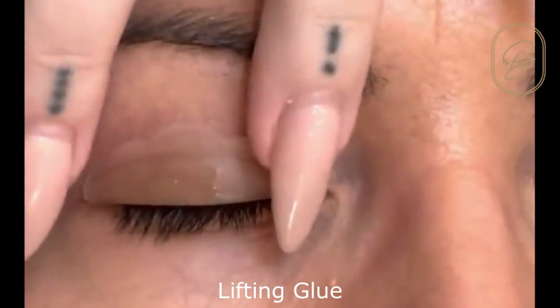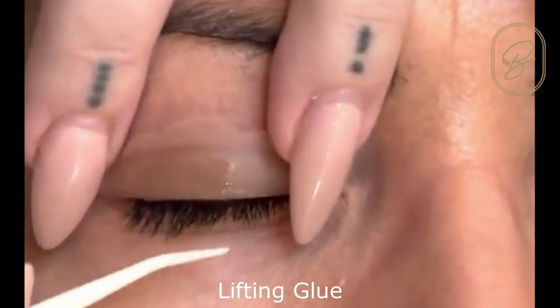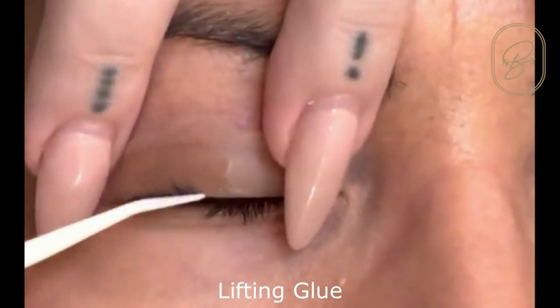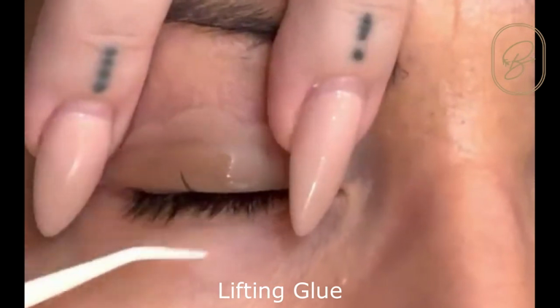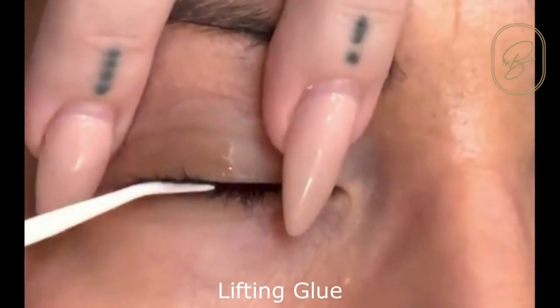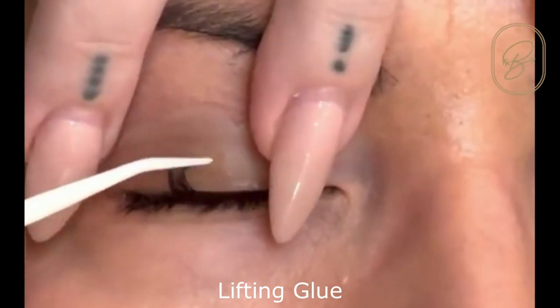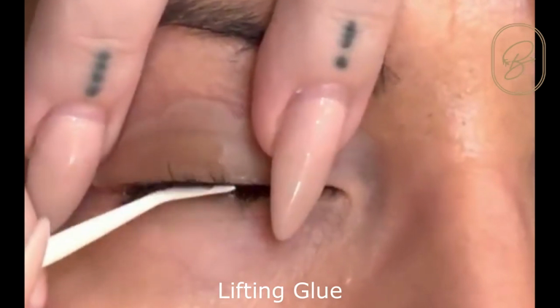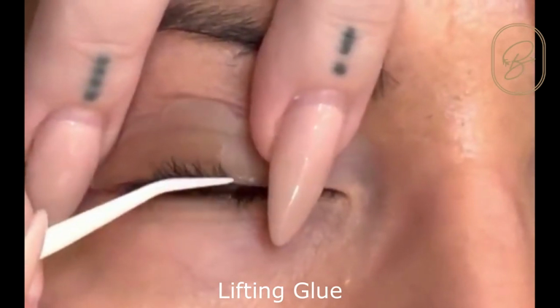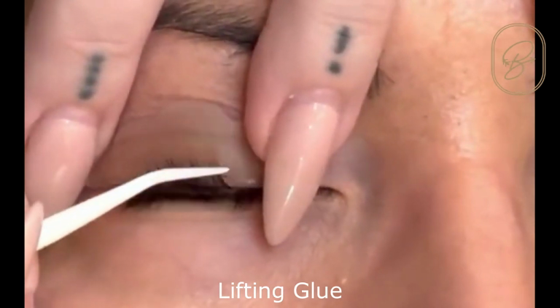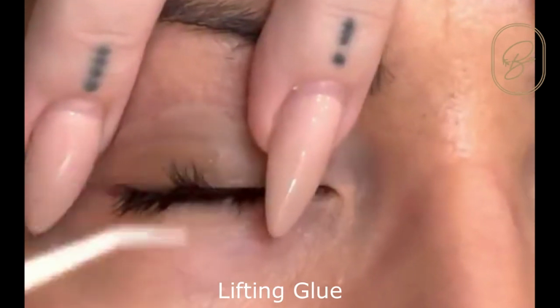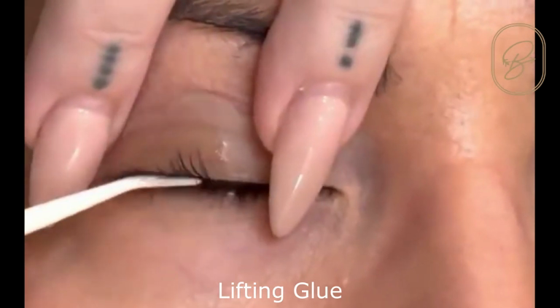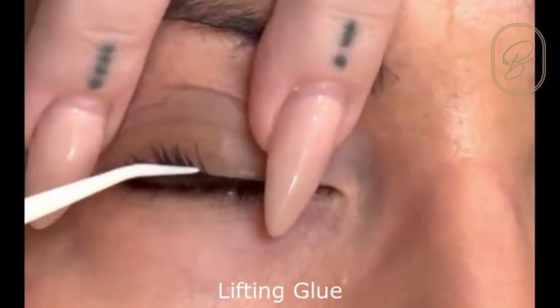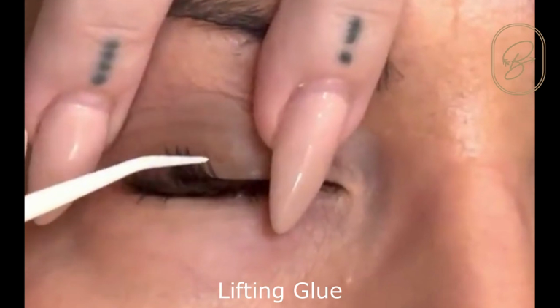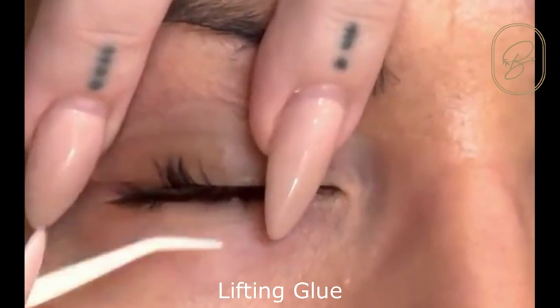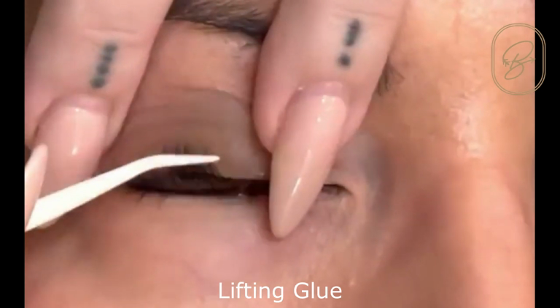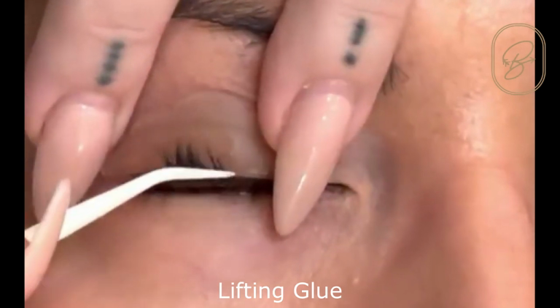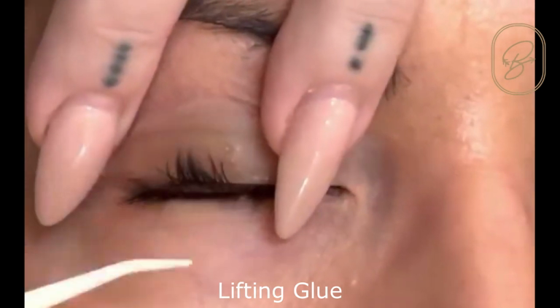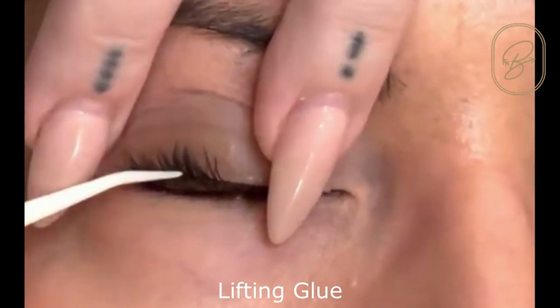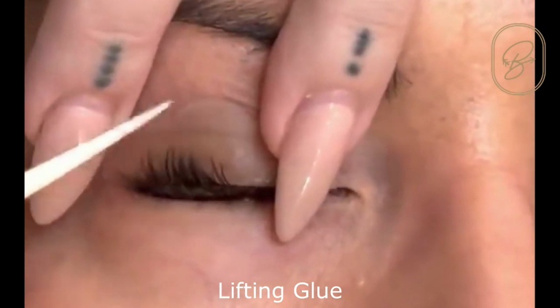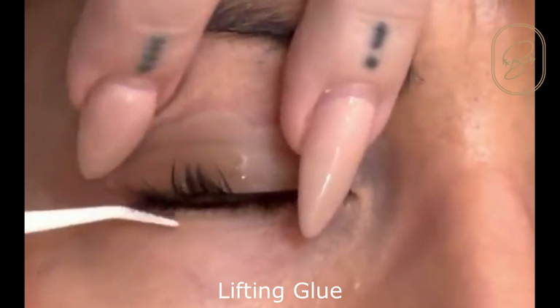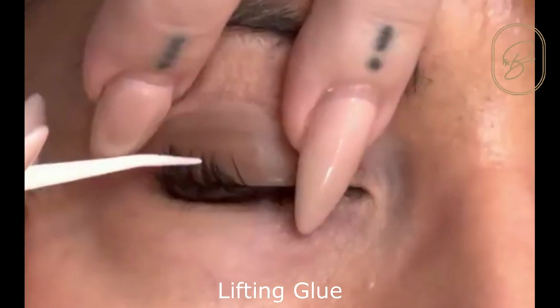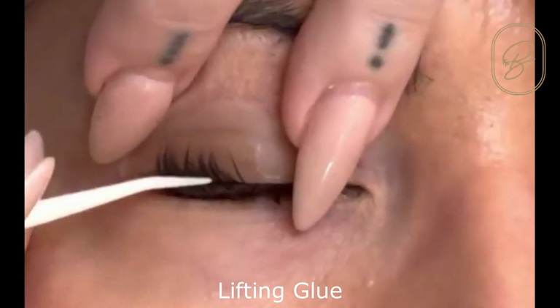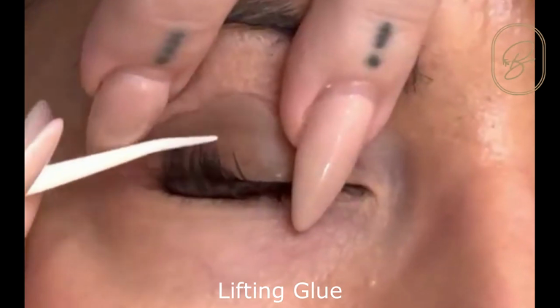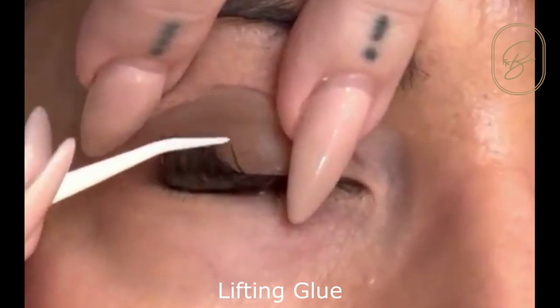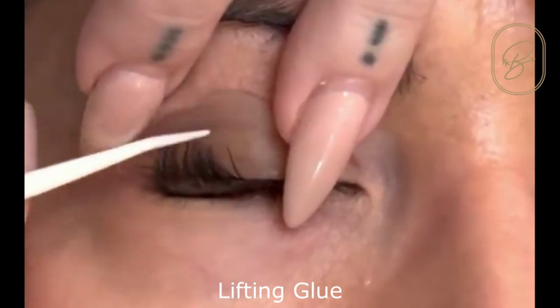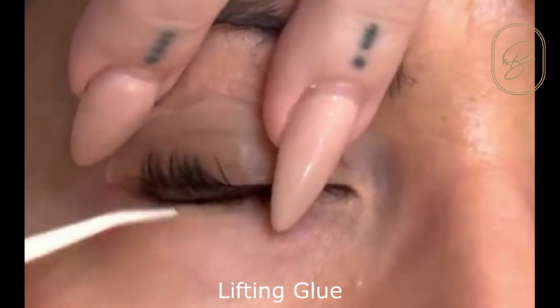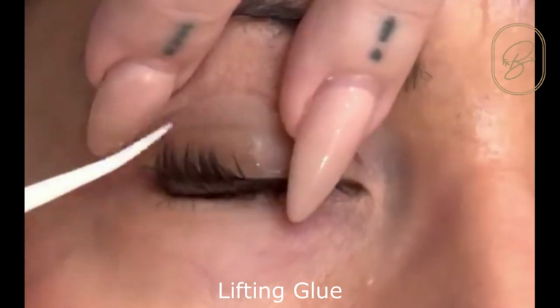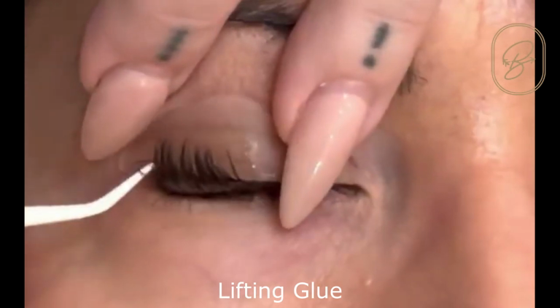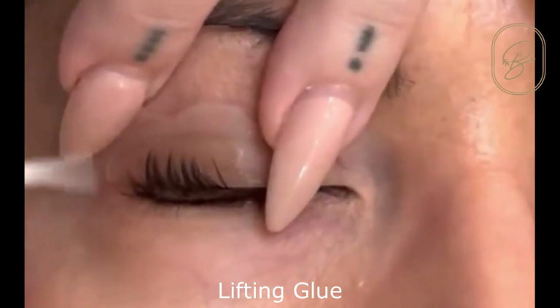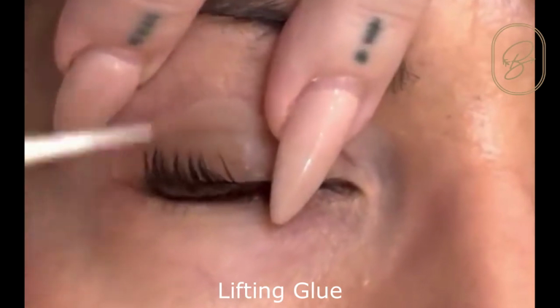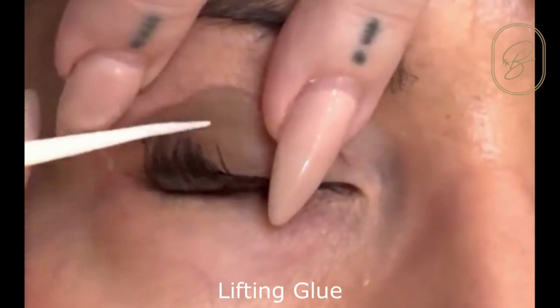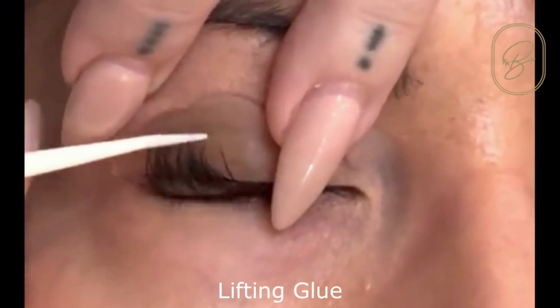This is one of the first ones that I did with it, so I have changed a few things and I will let you know updates on the better way to use the balm. But first off I'm going to show you how to use our glue.